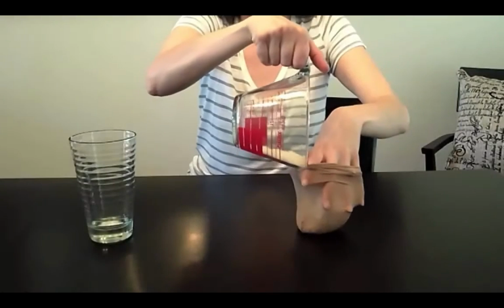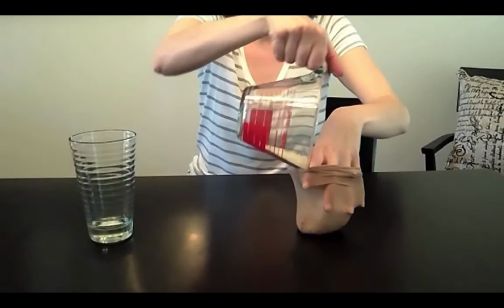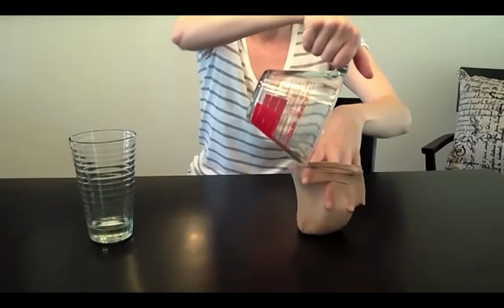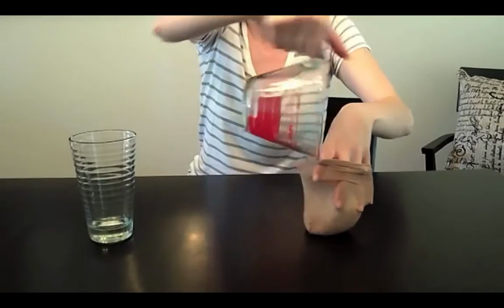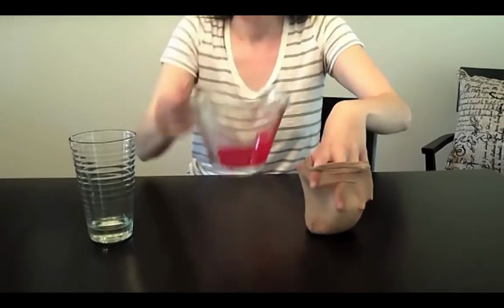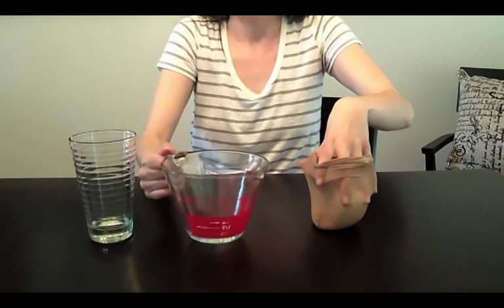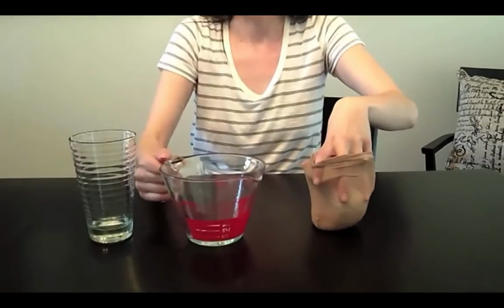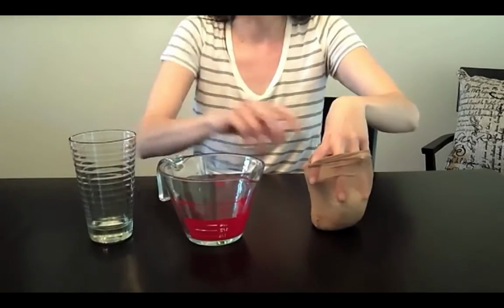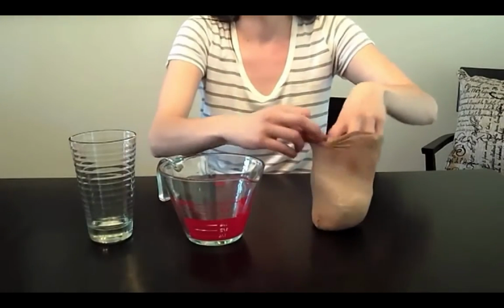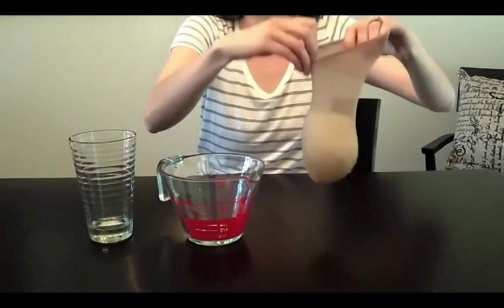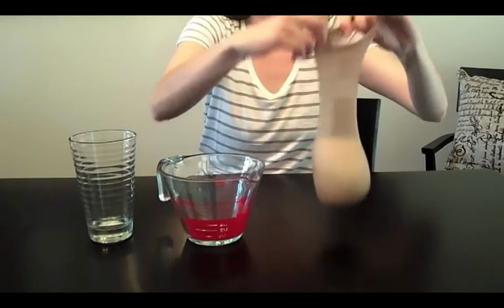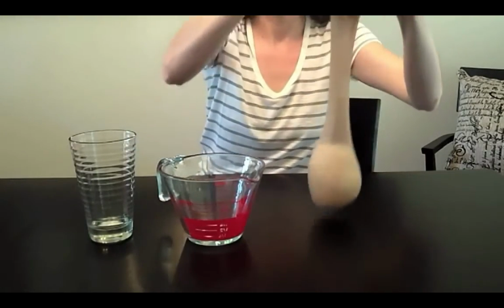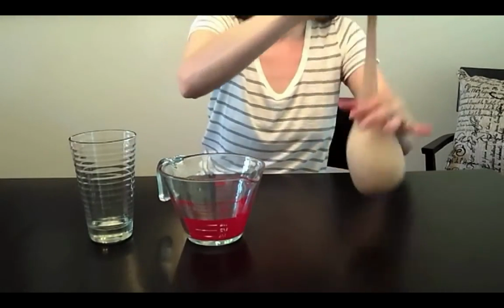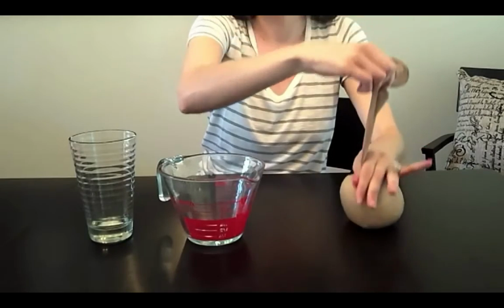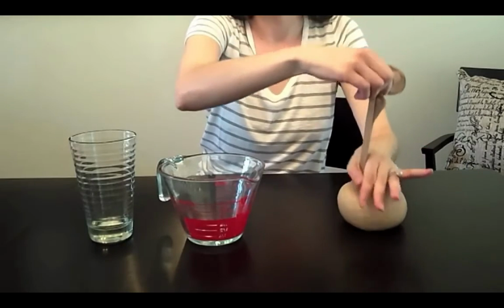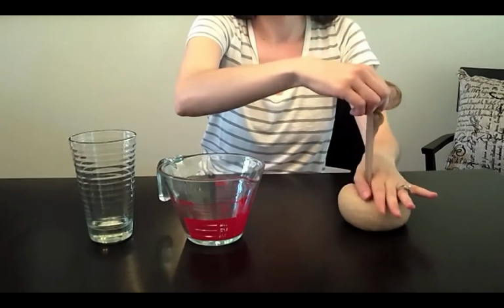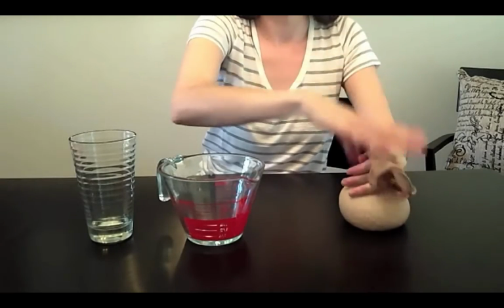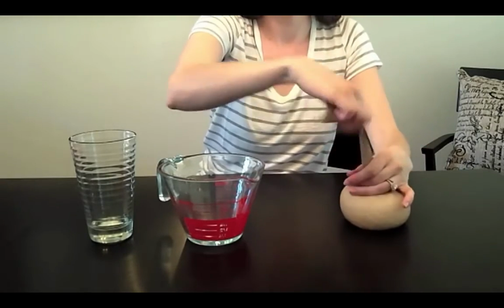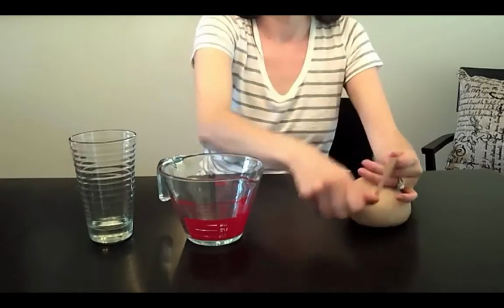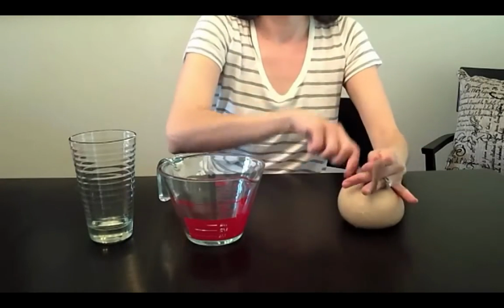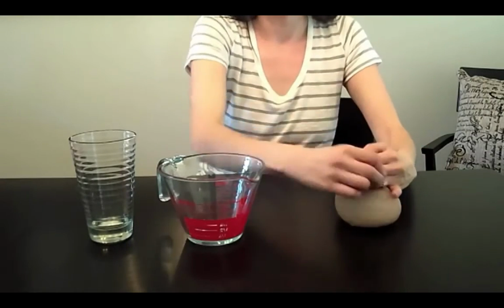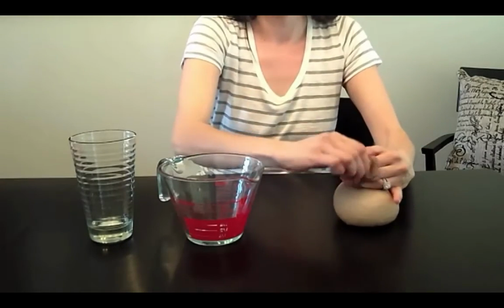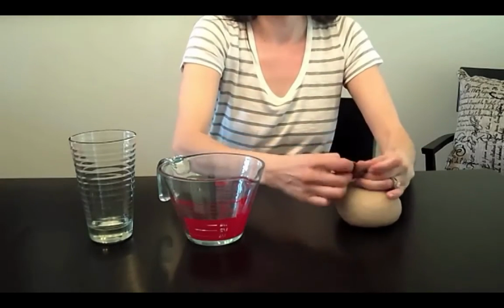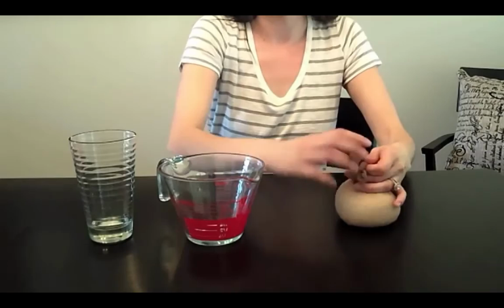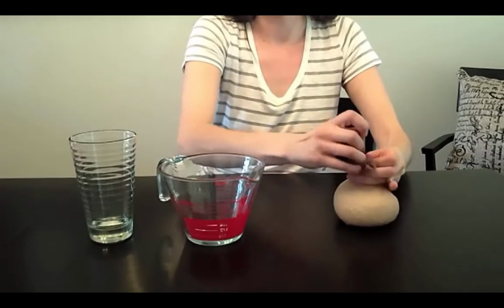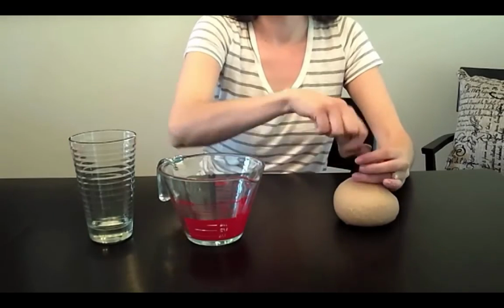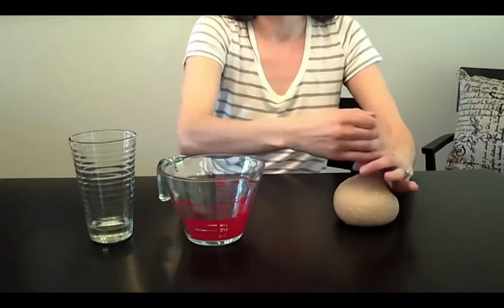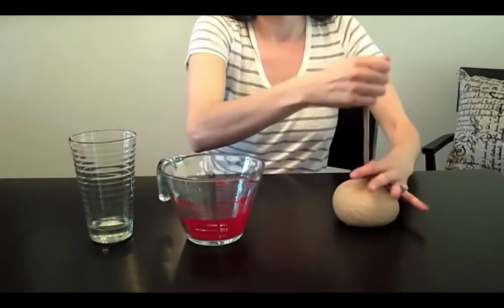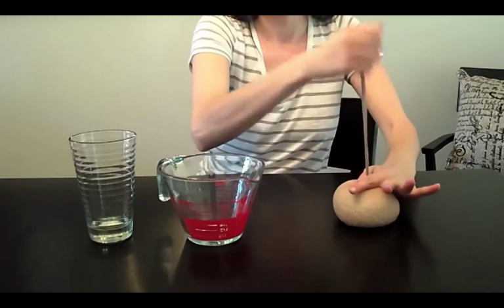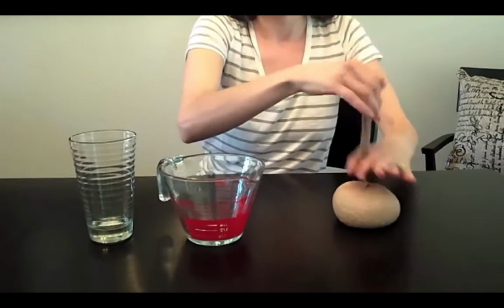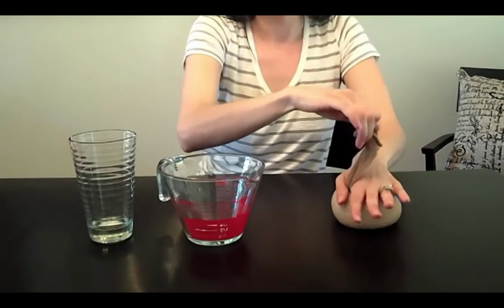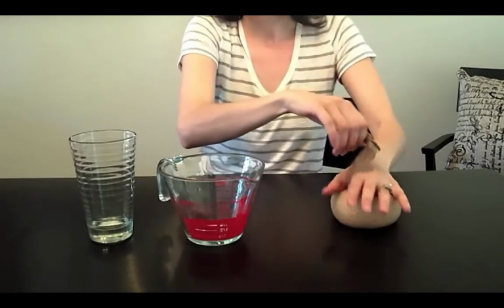Pour your desired amount of rice into the pantyhose and mold it into a round shape. Then go ahead and tie off the top of the pantyhose, and using your scissors, cut off the tail end of the knot.